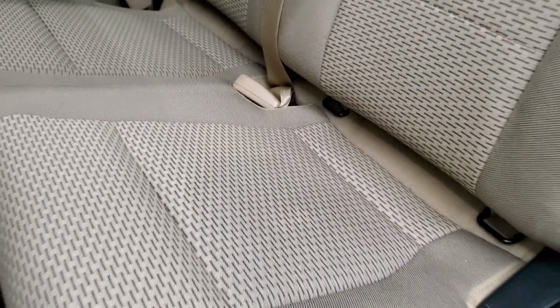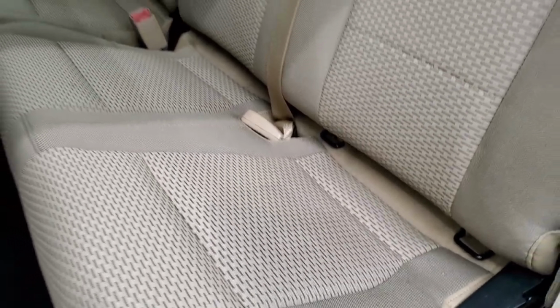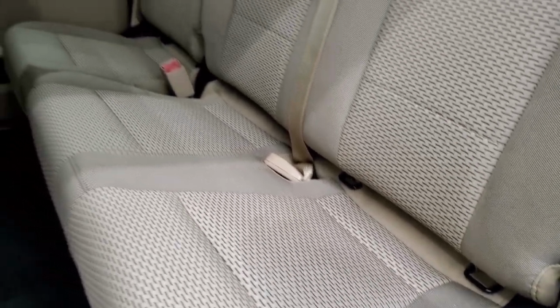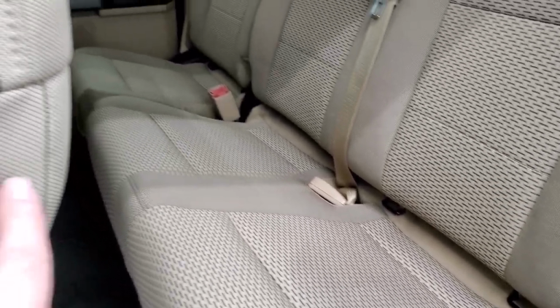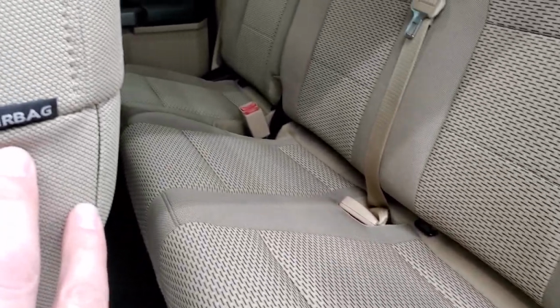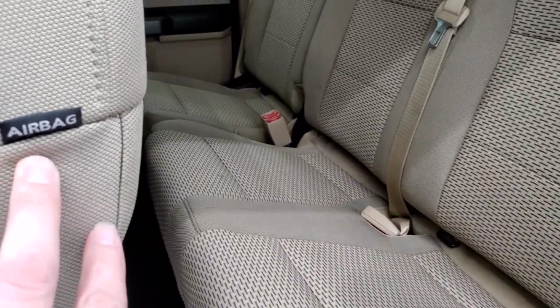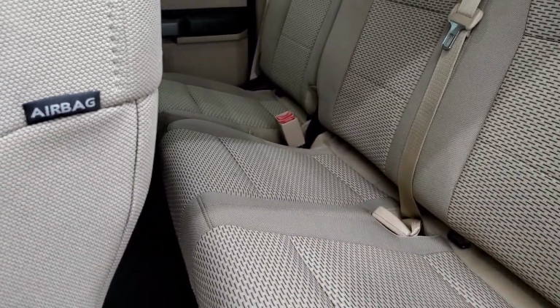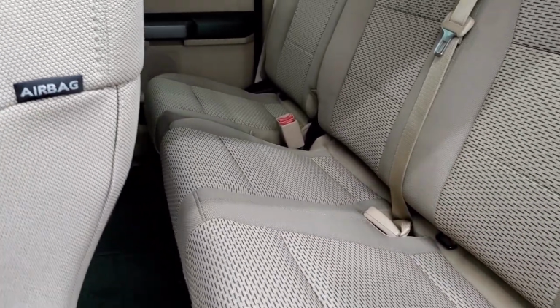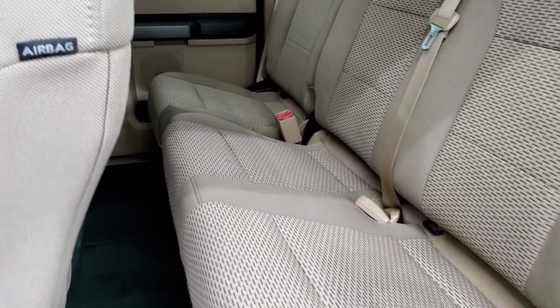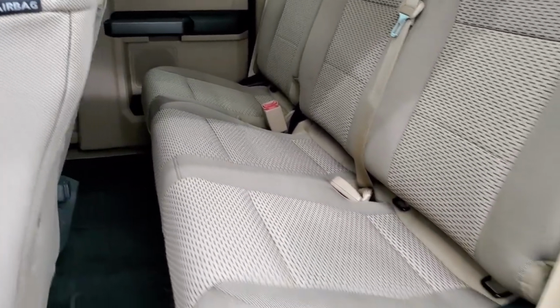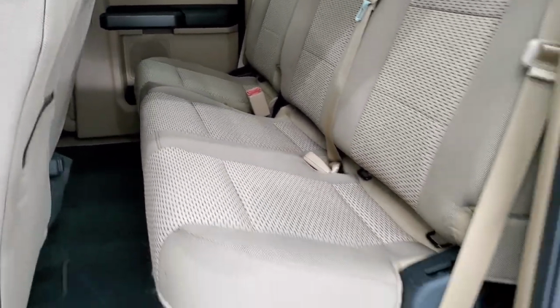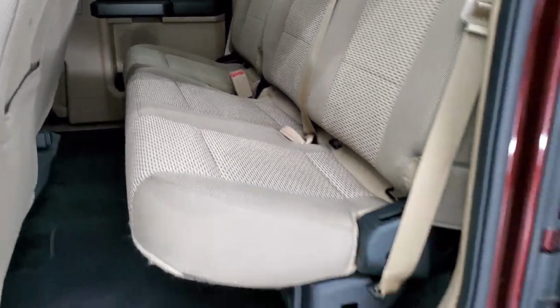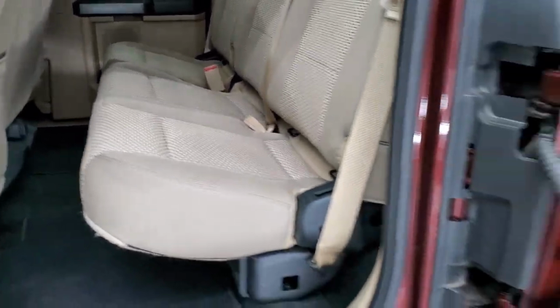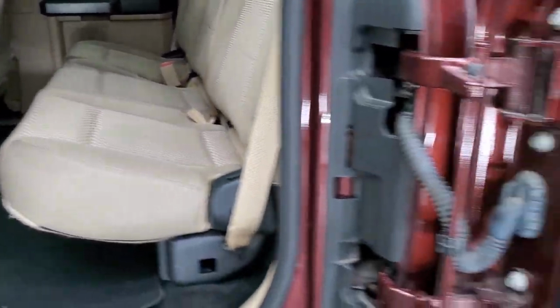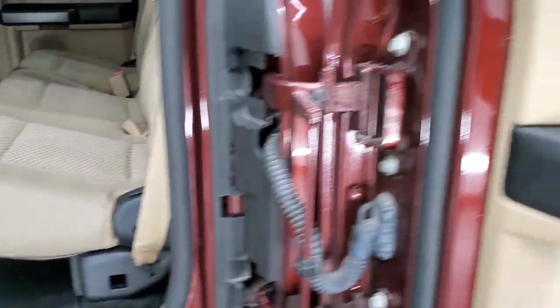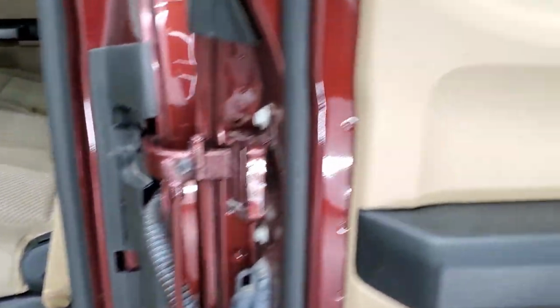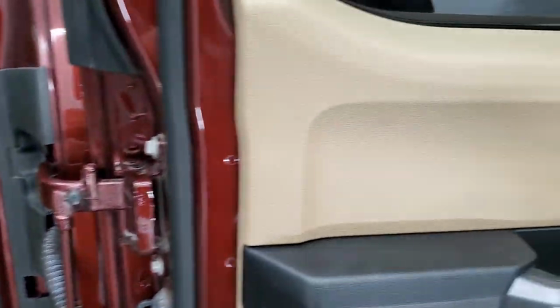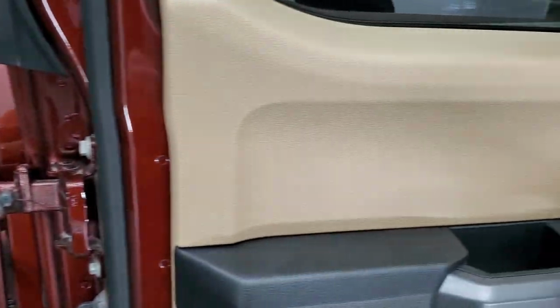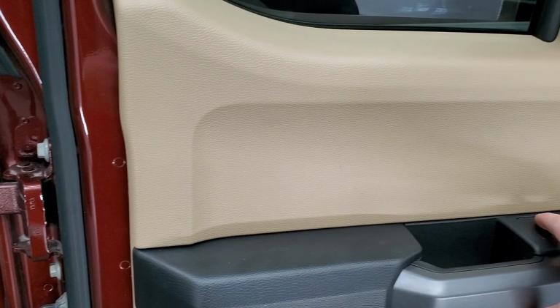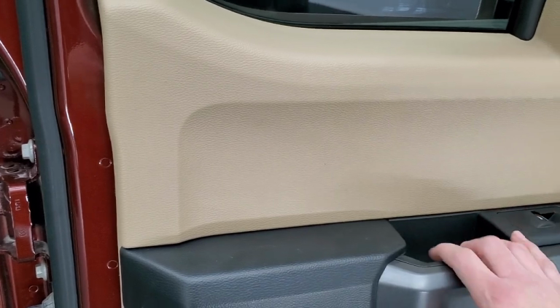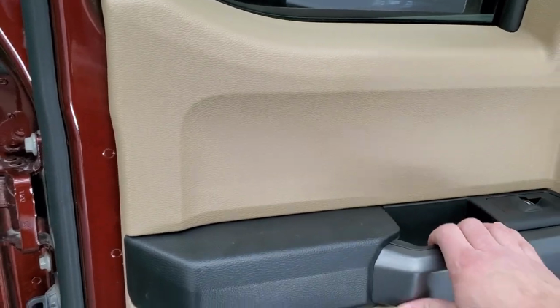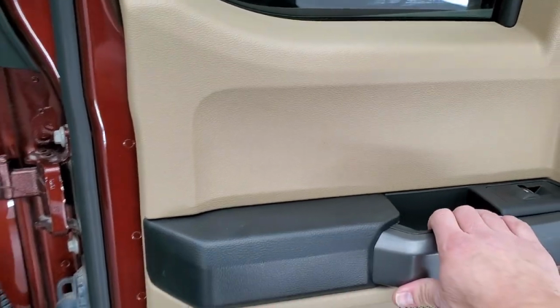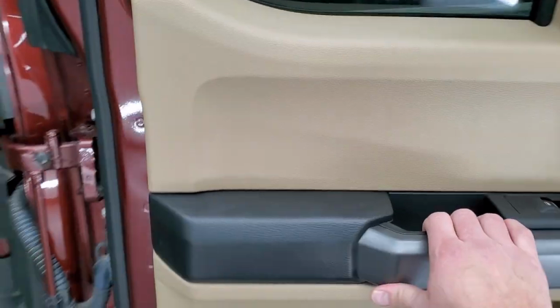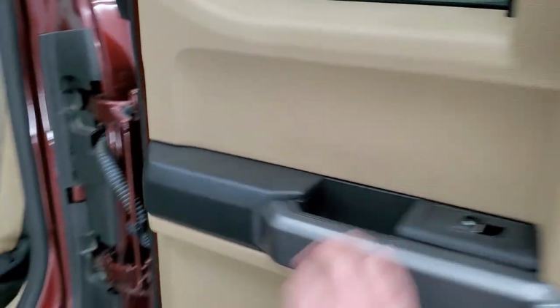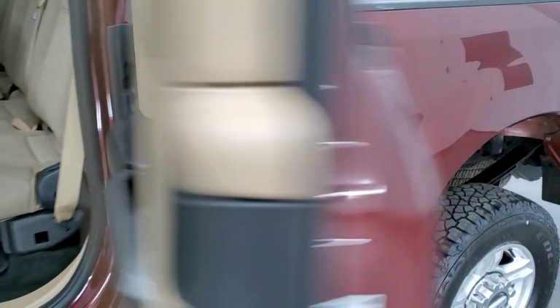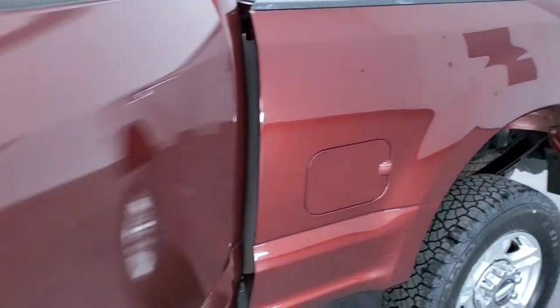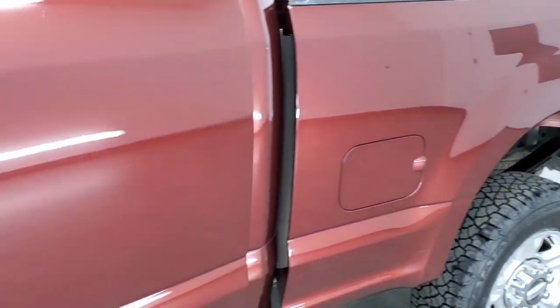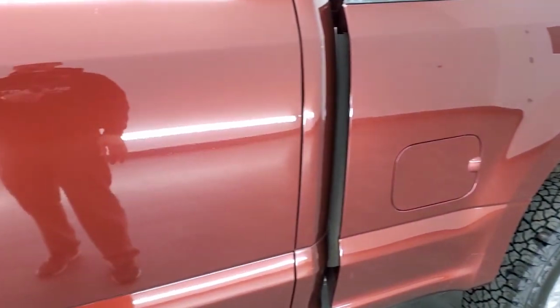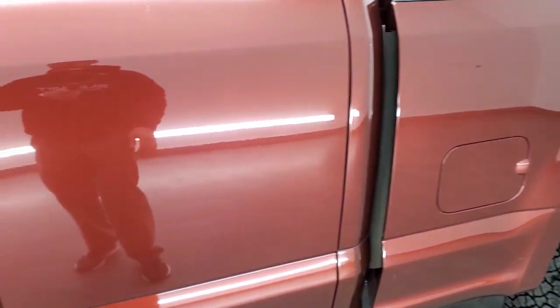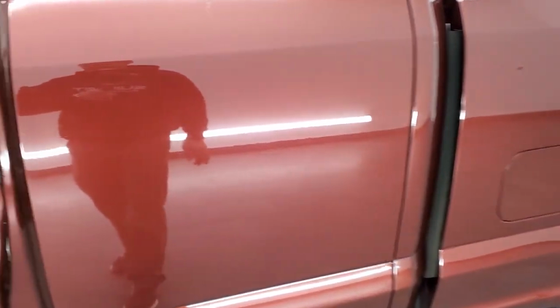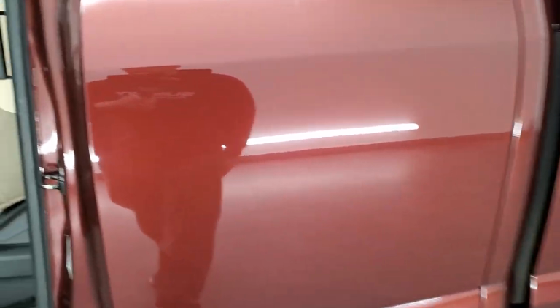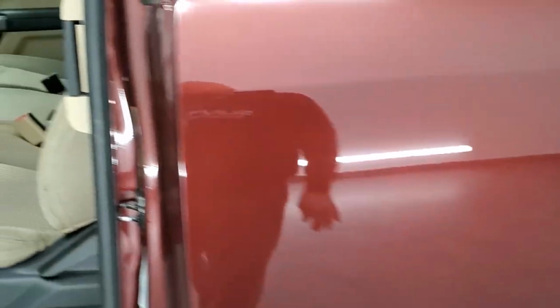You also have side curtain airbags on this truck. You've got power windows on the back doors here, and they shut like so.